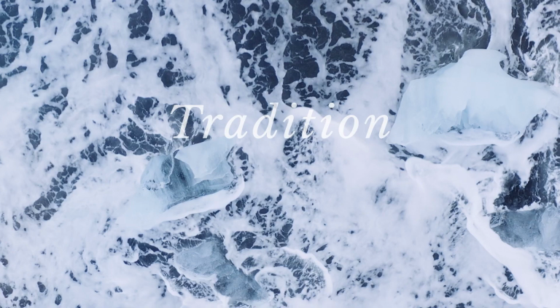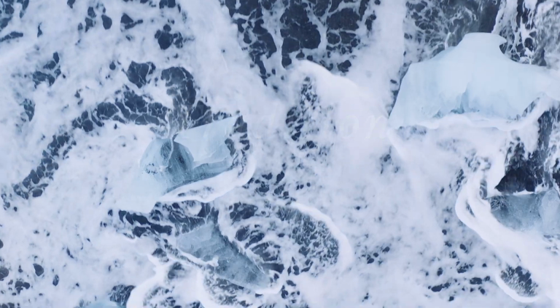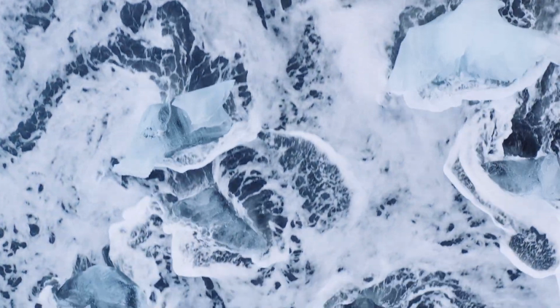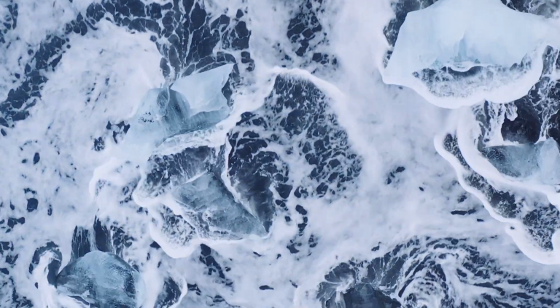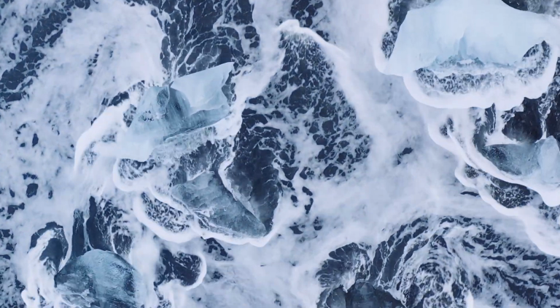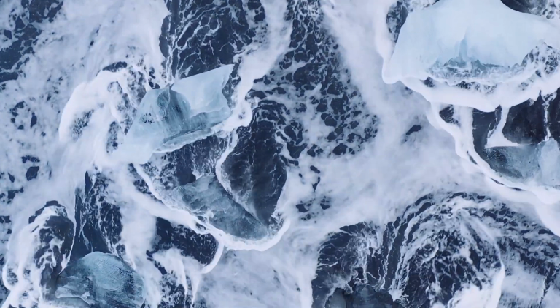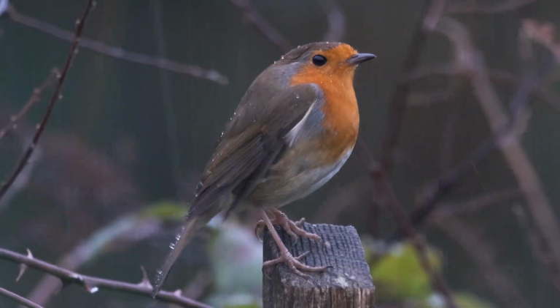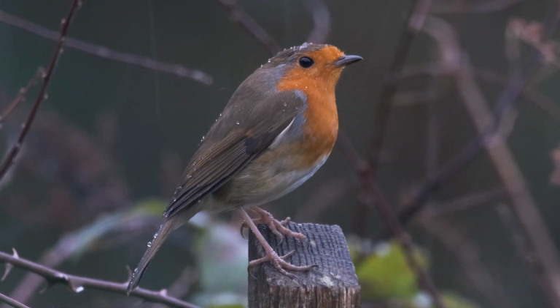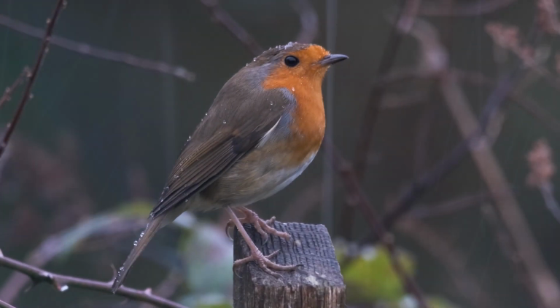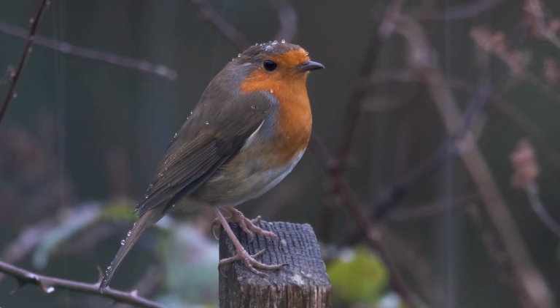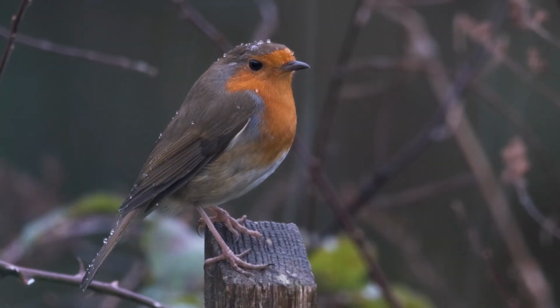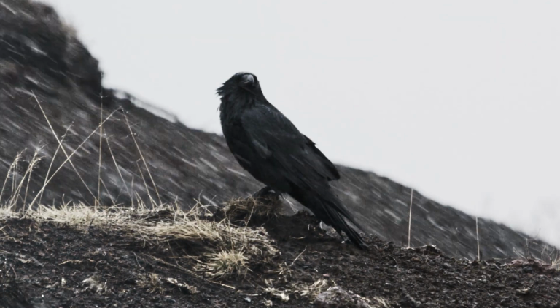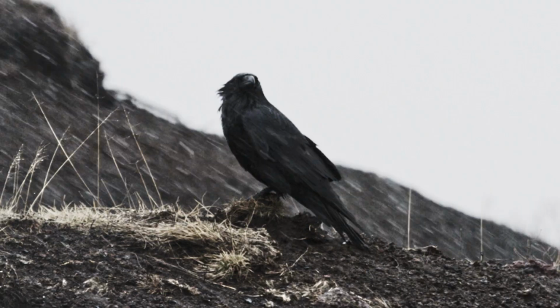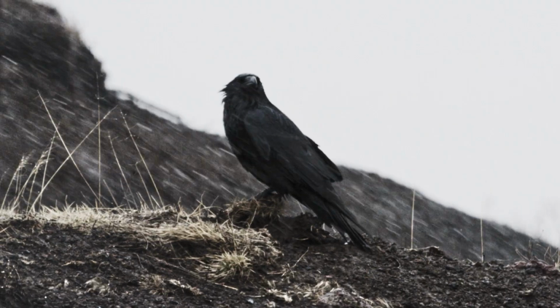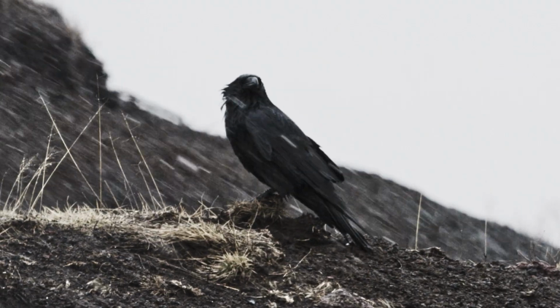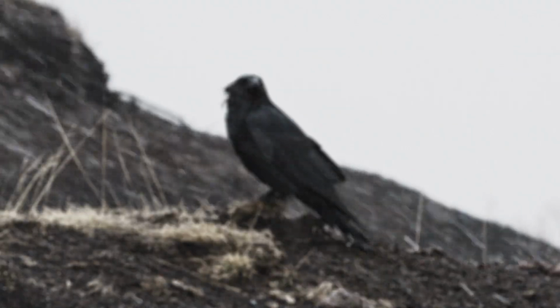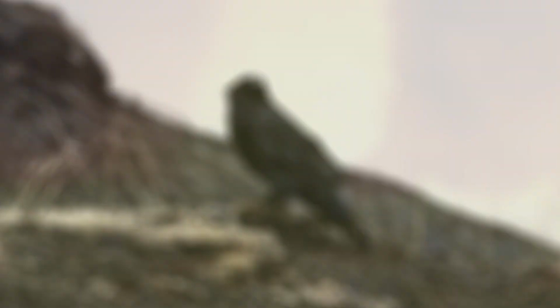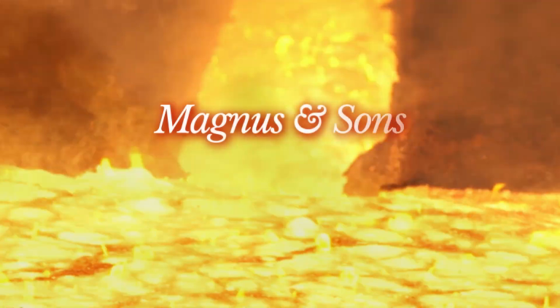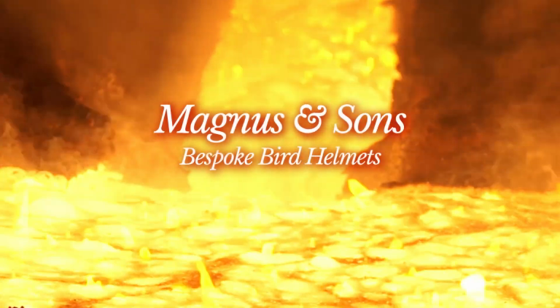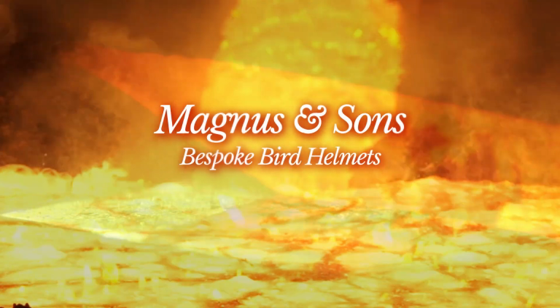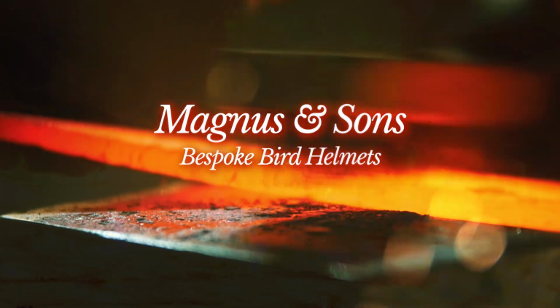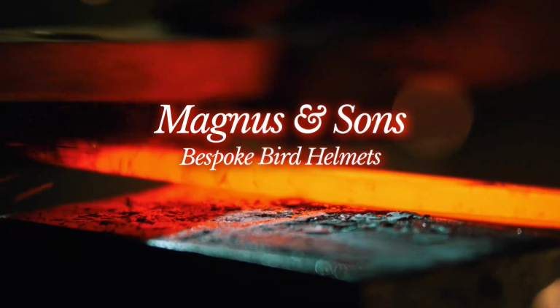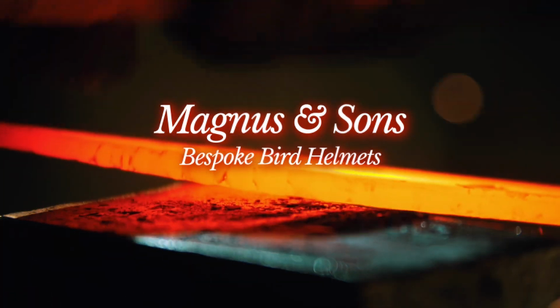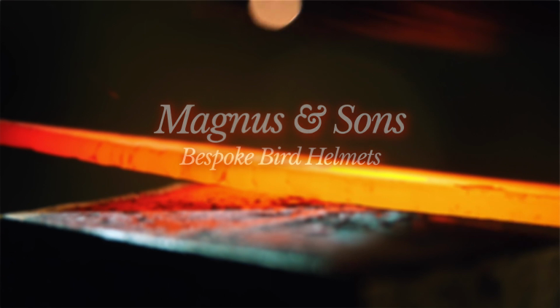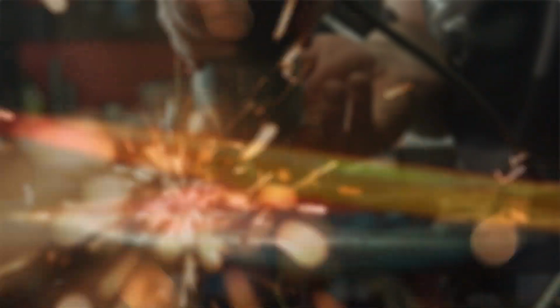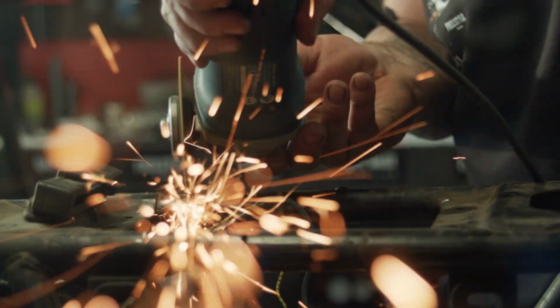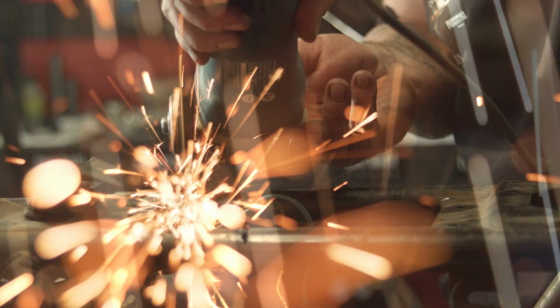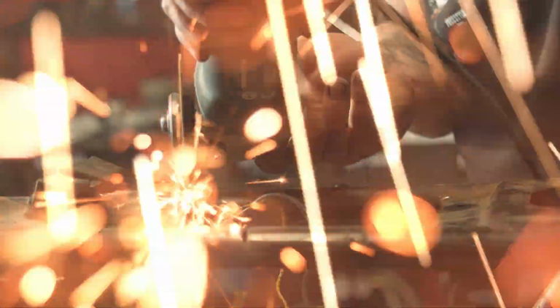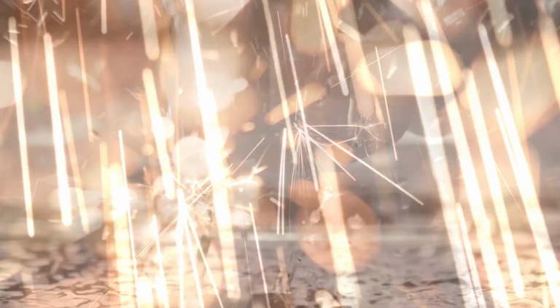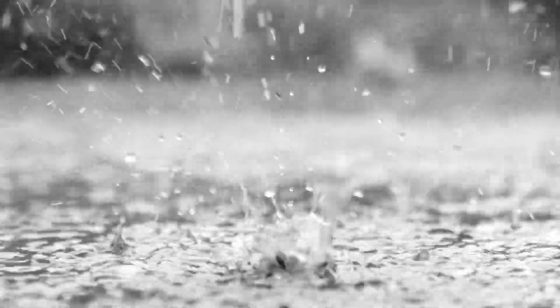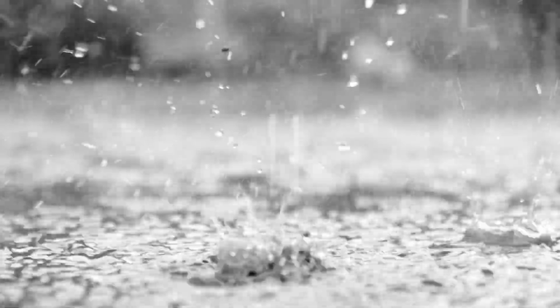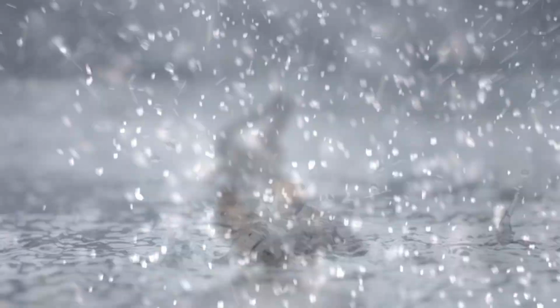In a world of danger and uncertainty, your bird deserves protection that can withstand the perils of modern life. Magnus & Sons' bespoke bird helmets are crafted with the finest materials, imbued with the power of the elements.